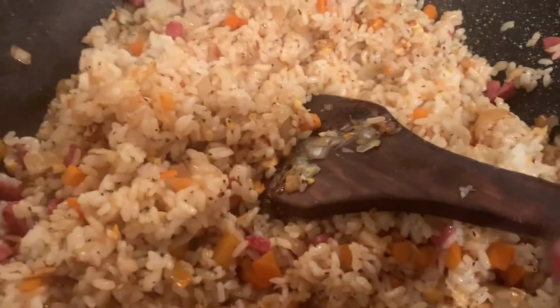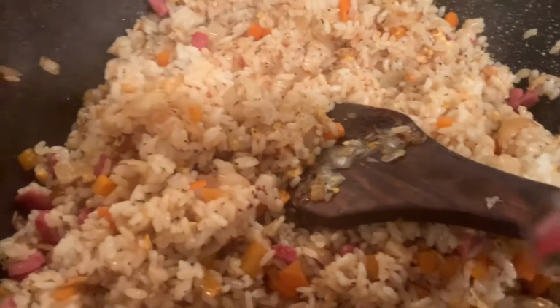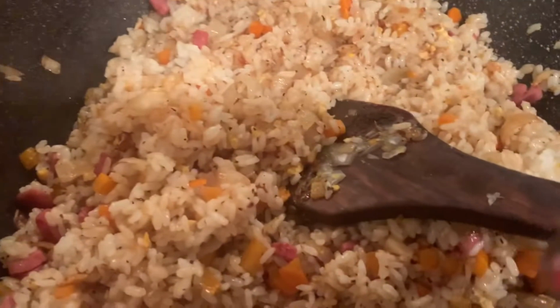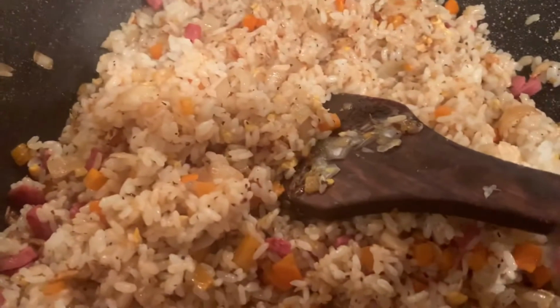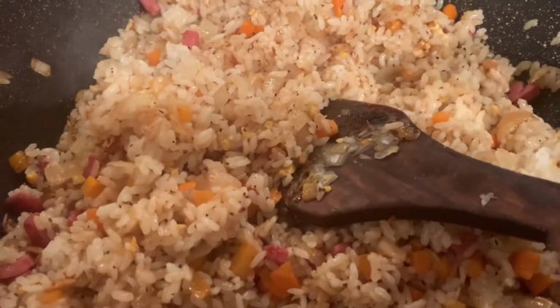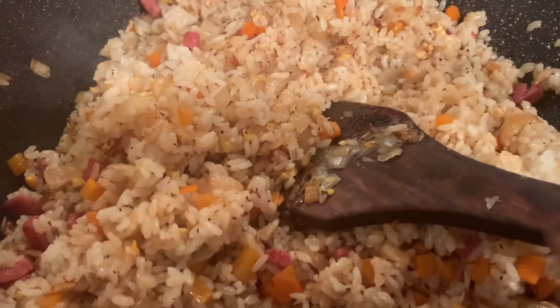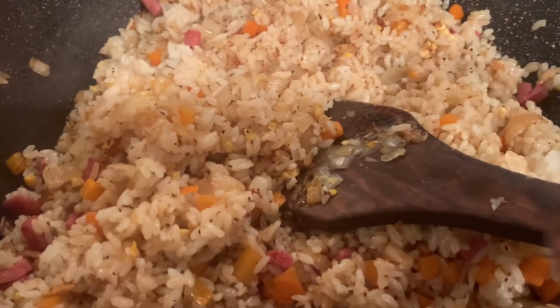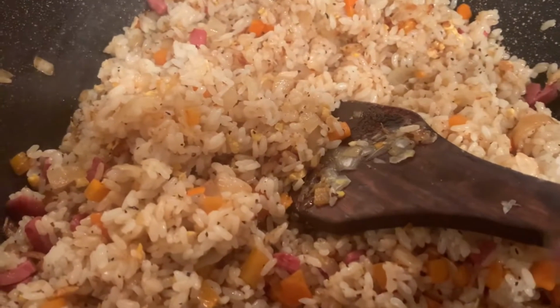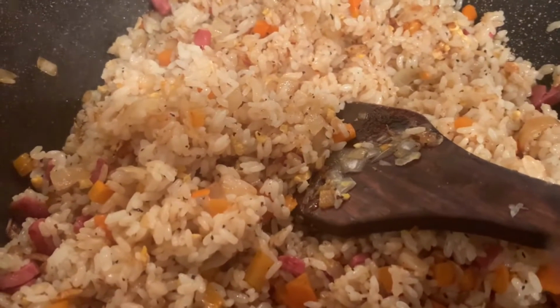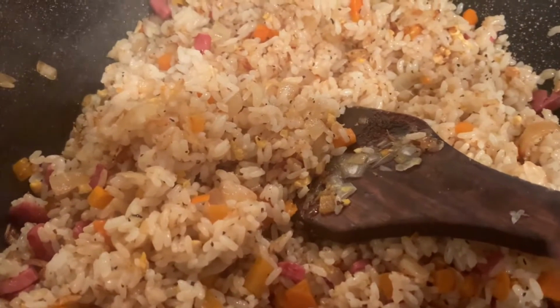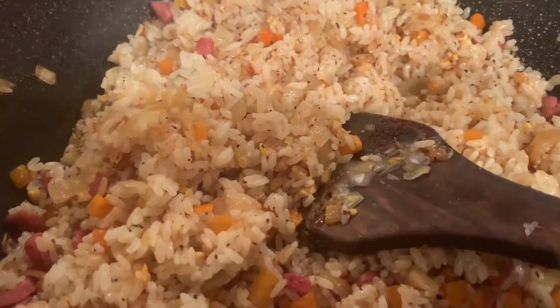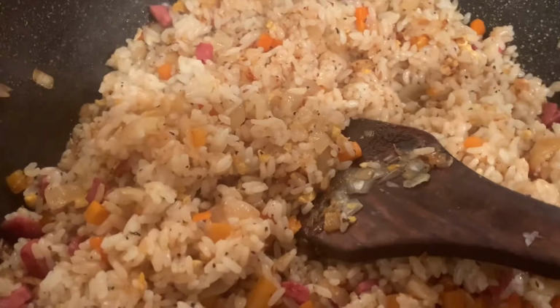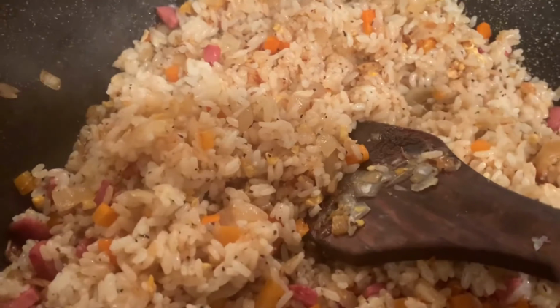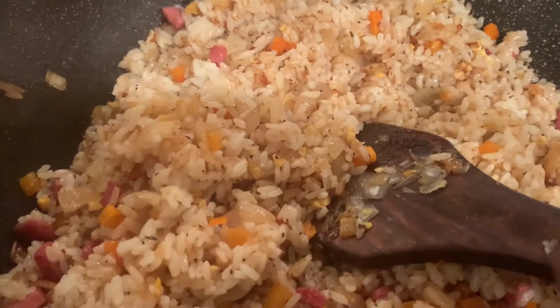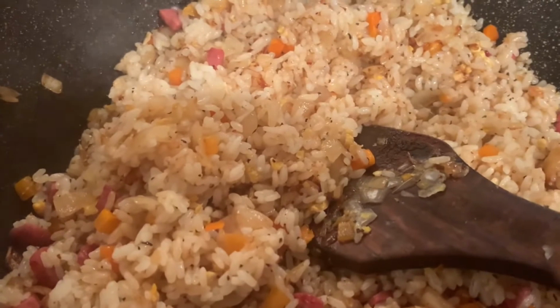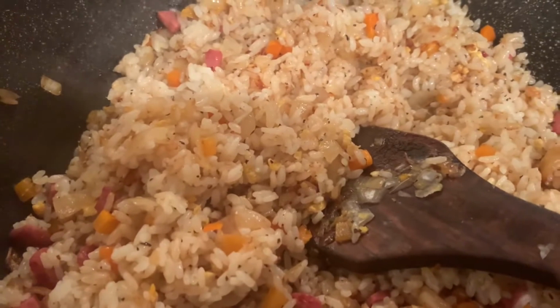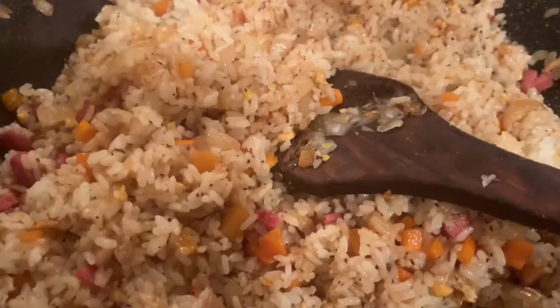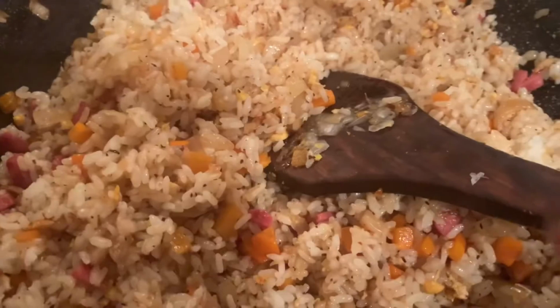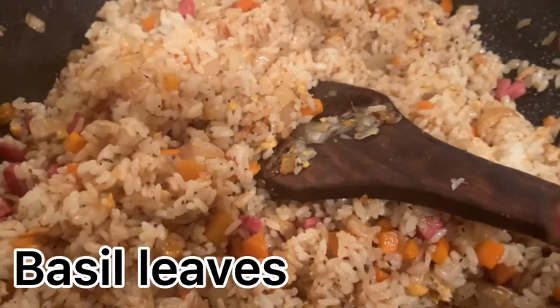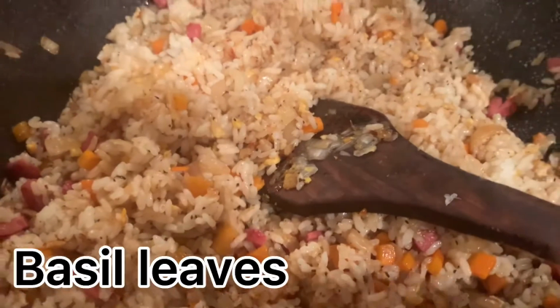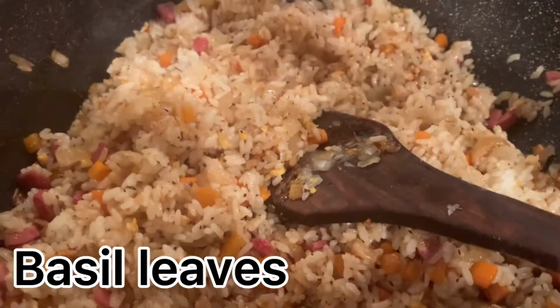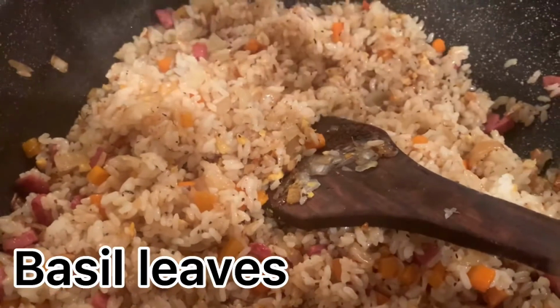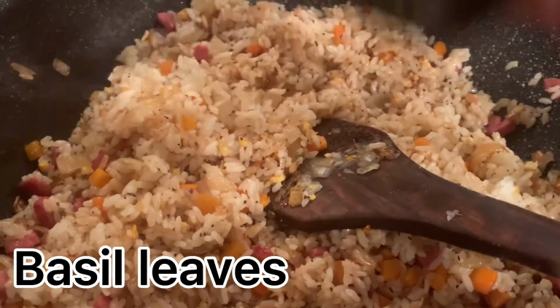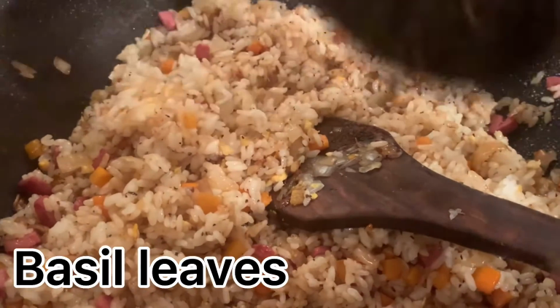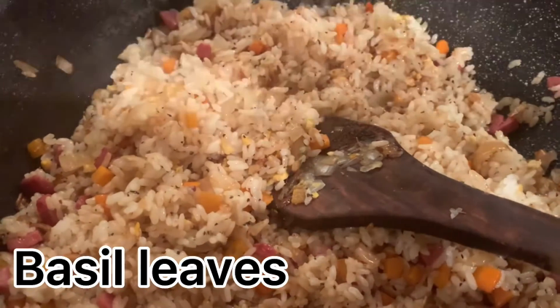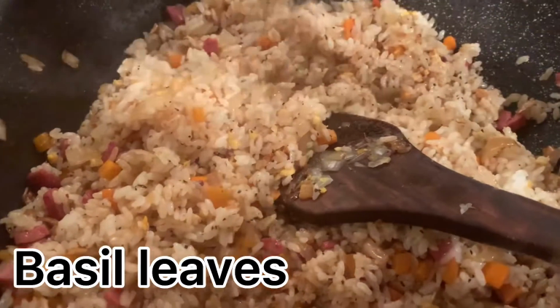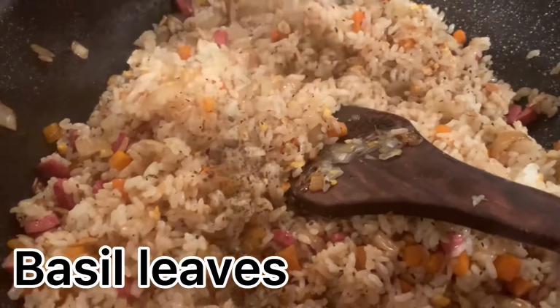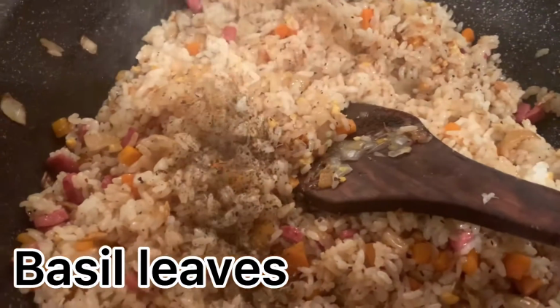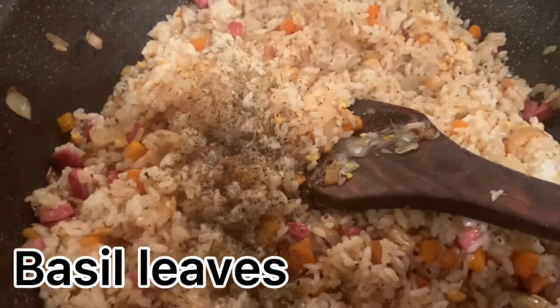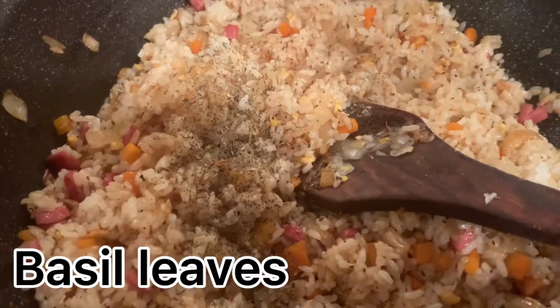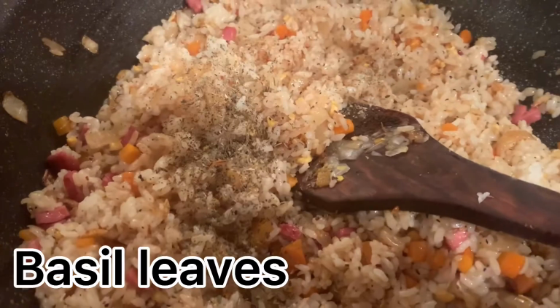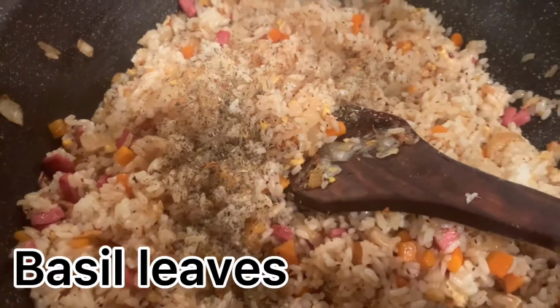So what I'm going to do is add some basil leaves — dried basil leaves. Just a little bit of basil leaves.